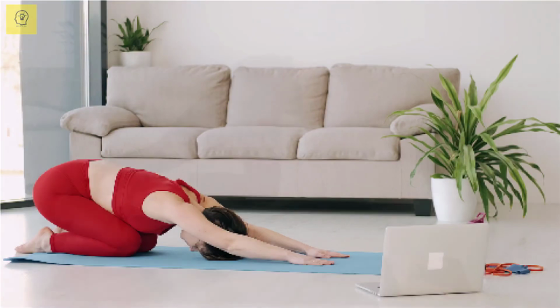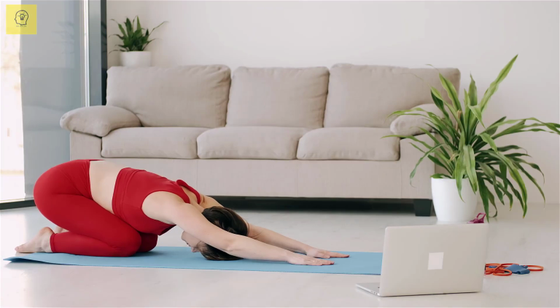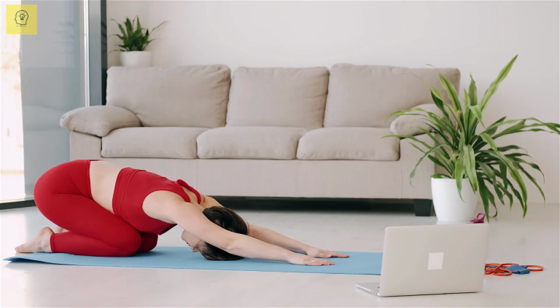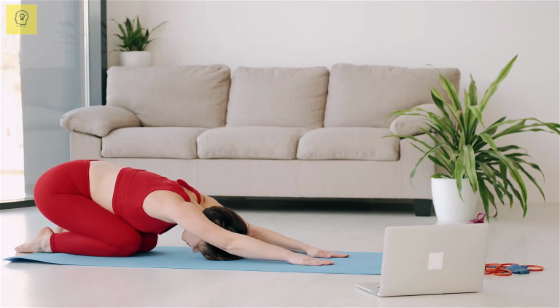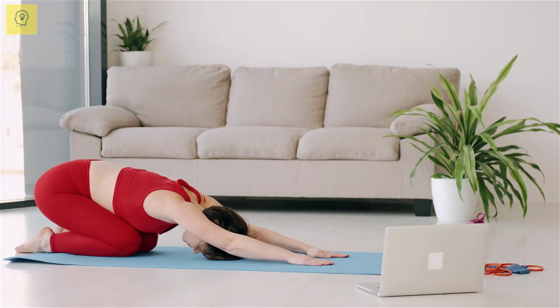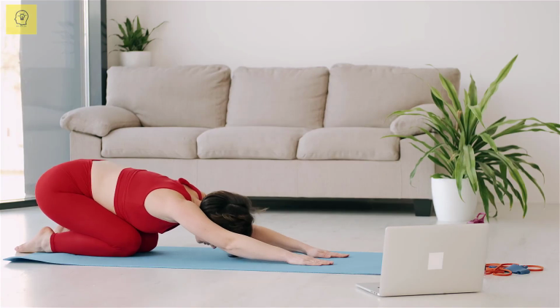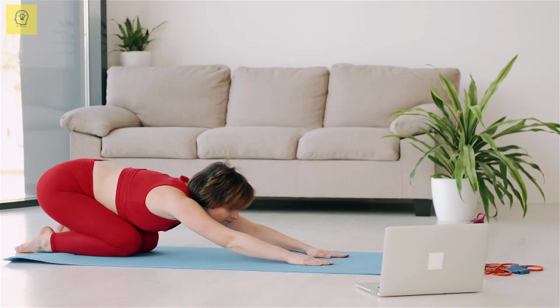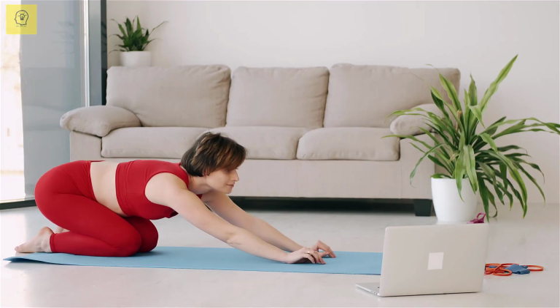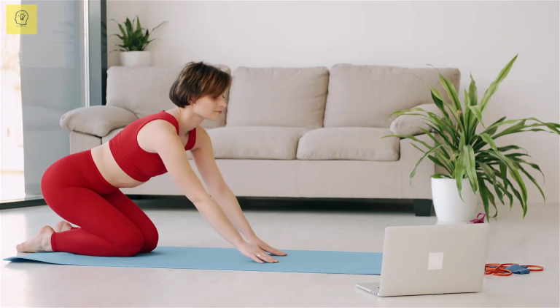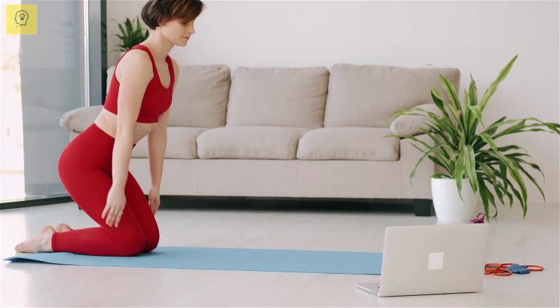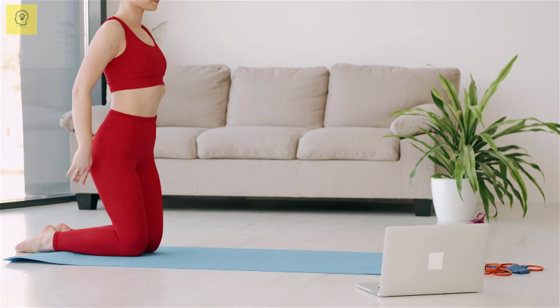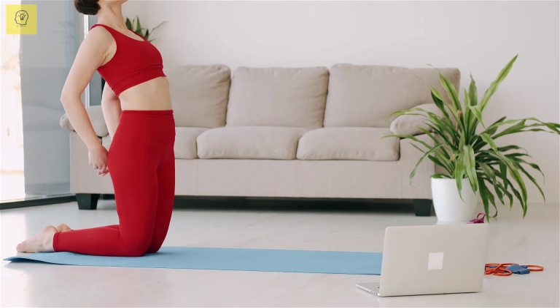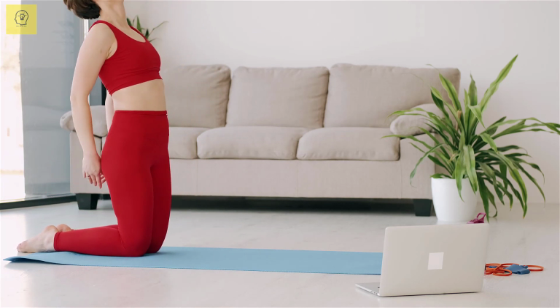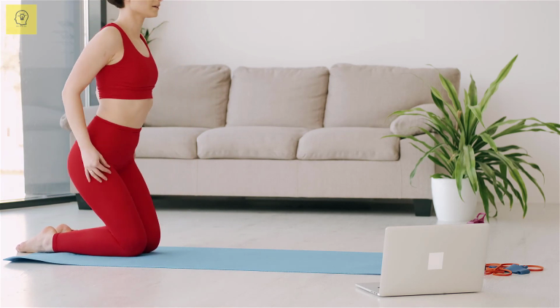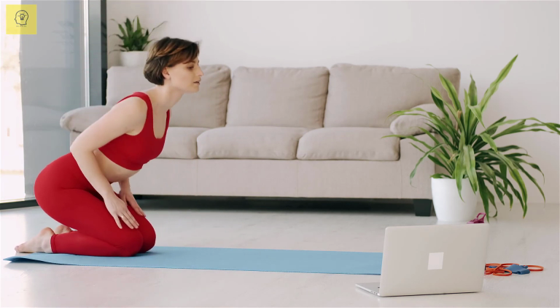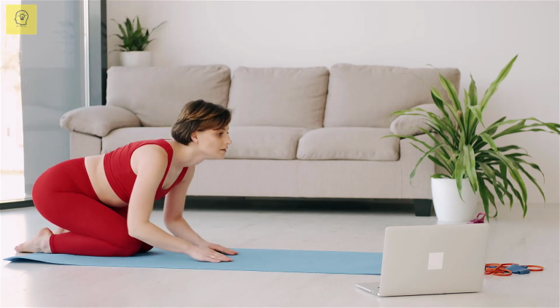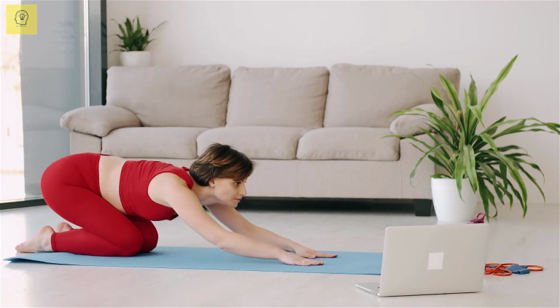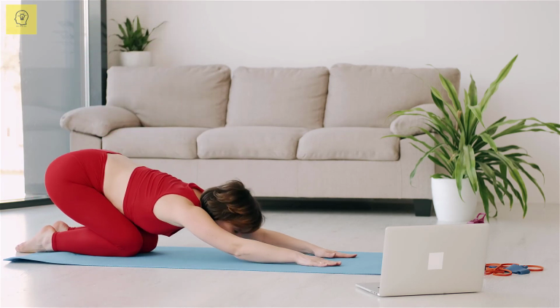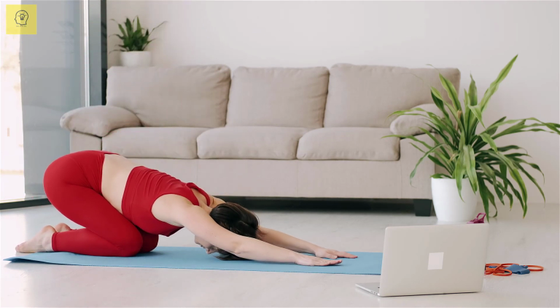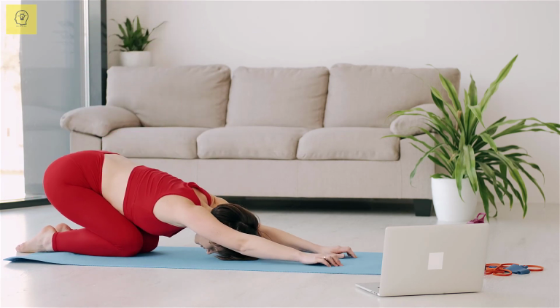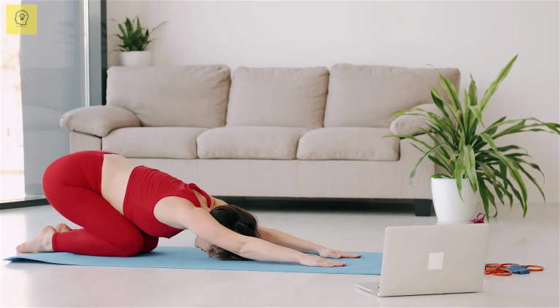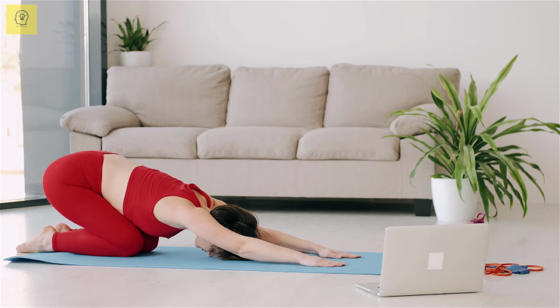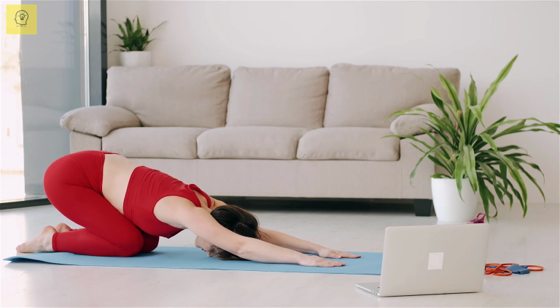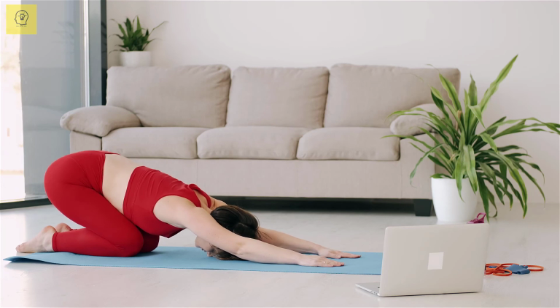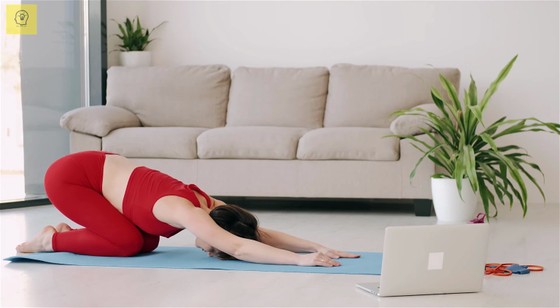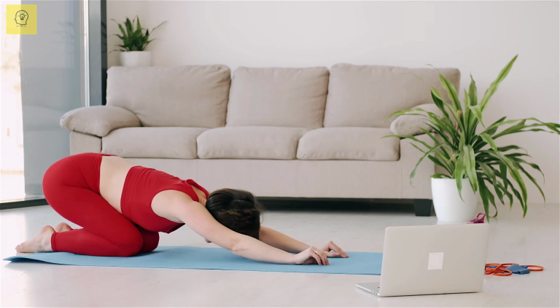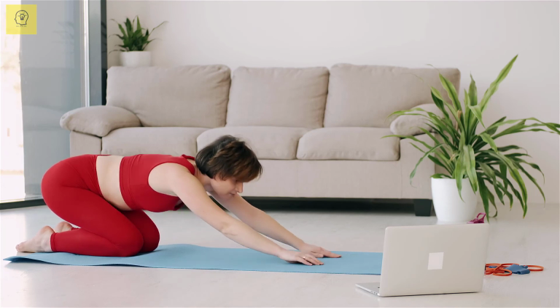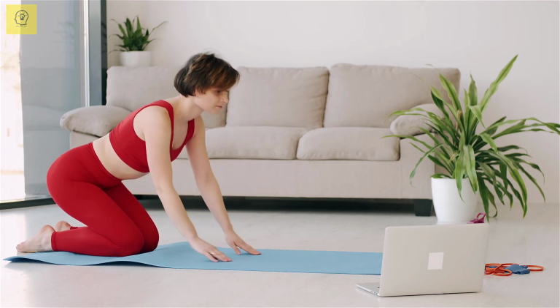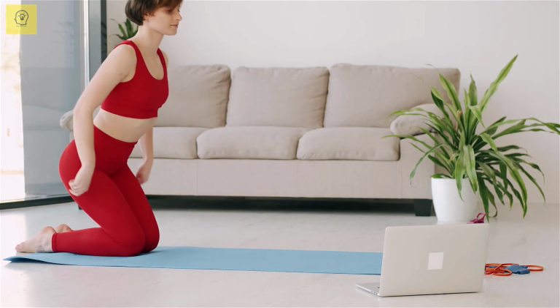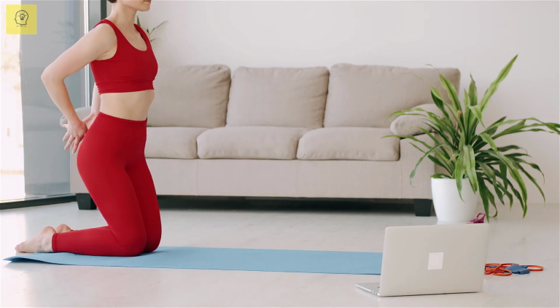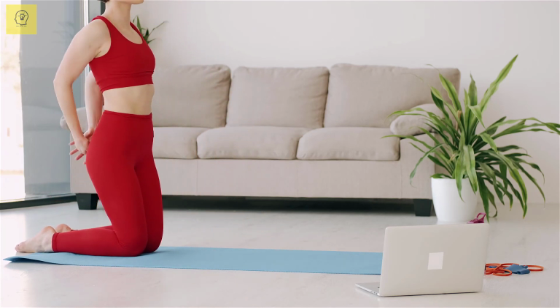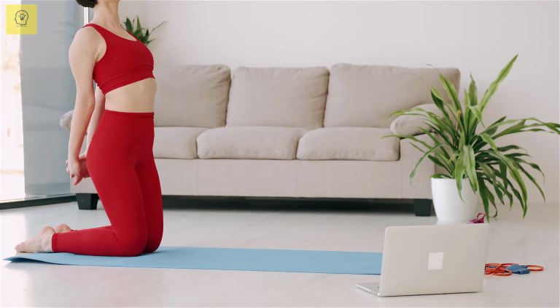Try these exercises regularly and share your journey in the comment section. Which one do you think is more effective for you? Also tell us if you follow any other workouts, and don't forget to subscribe to the channel.